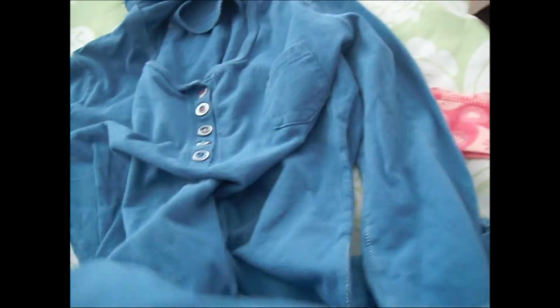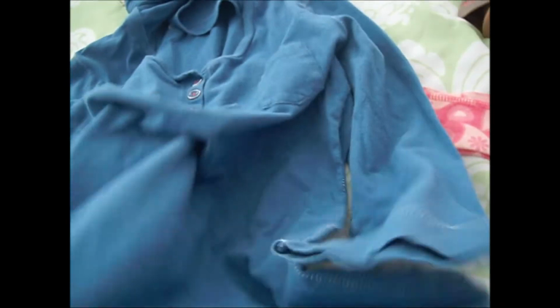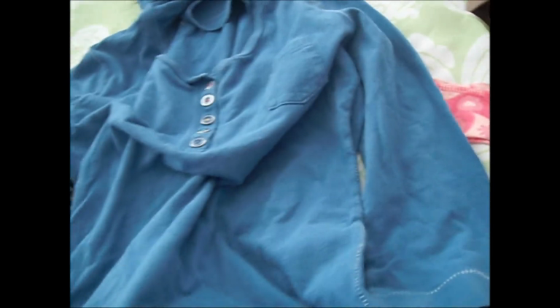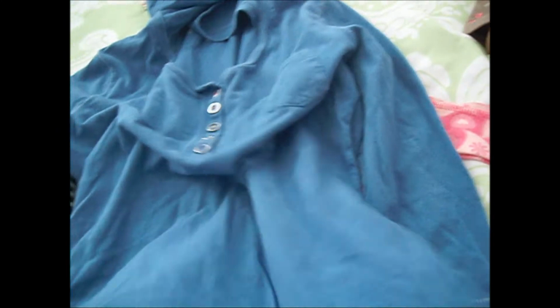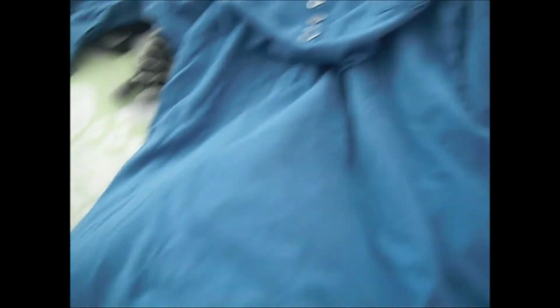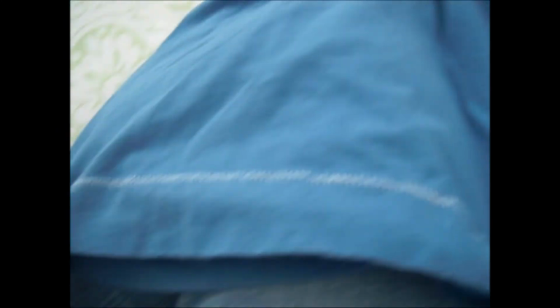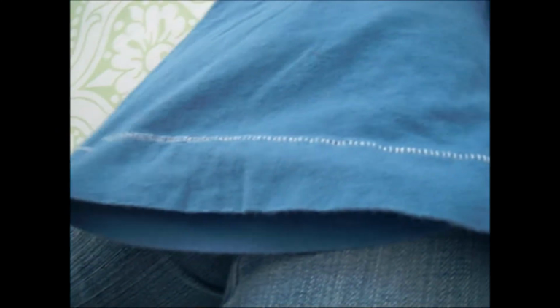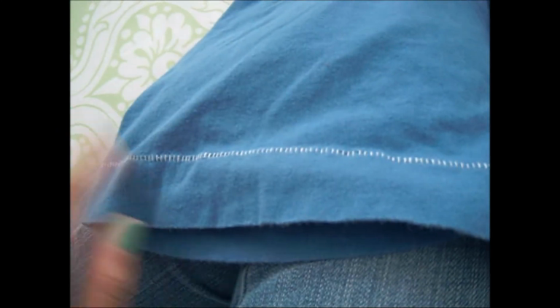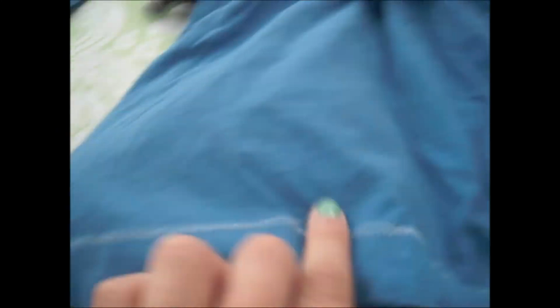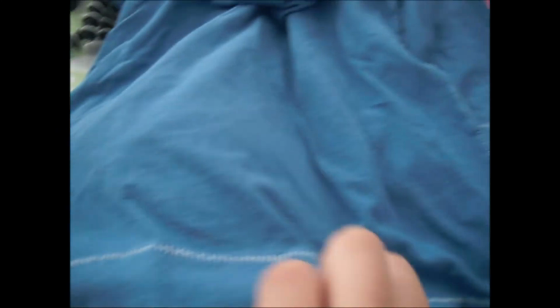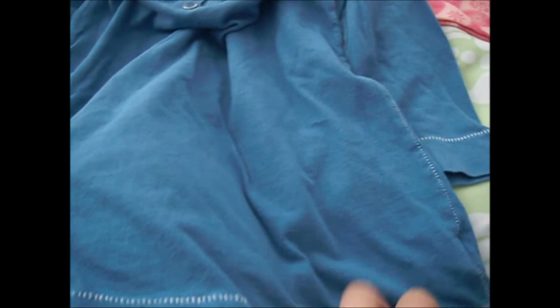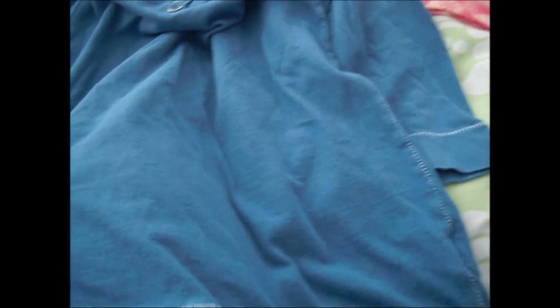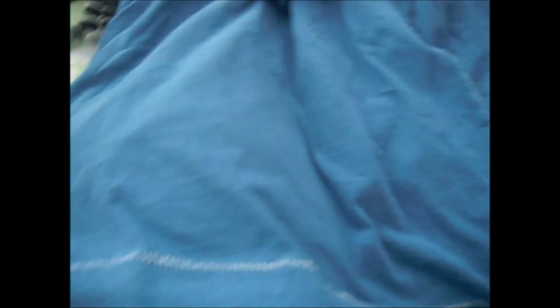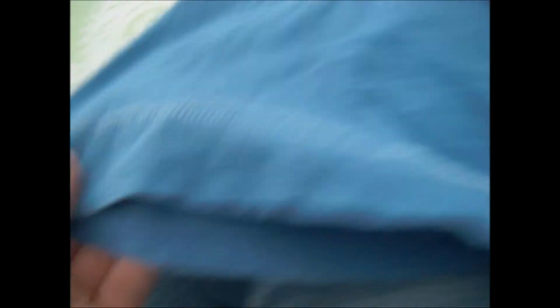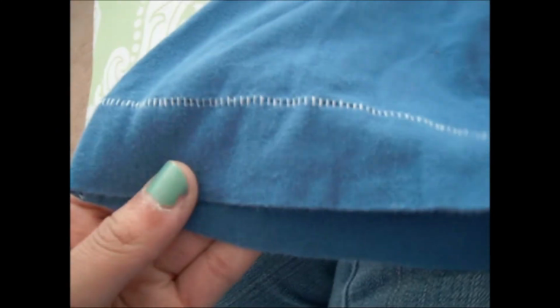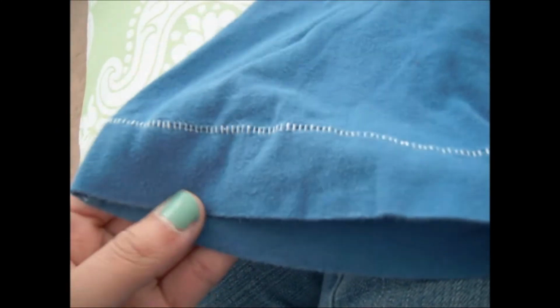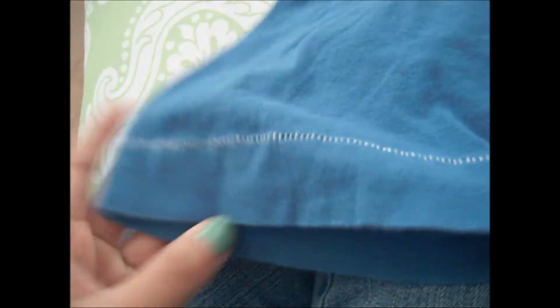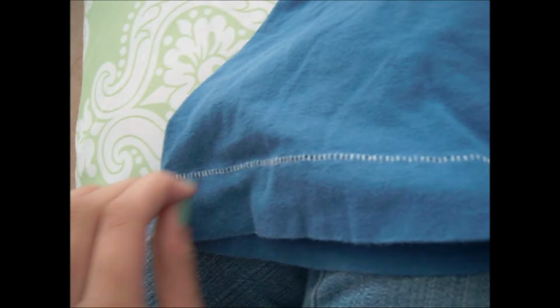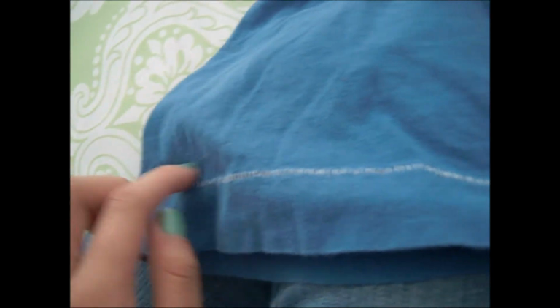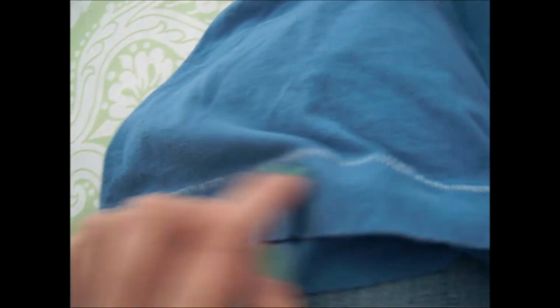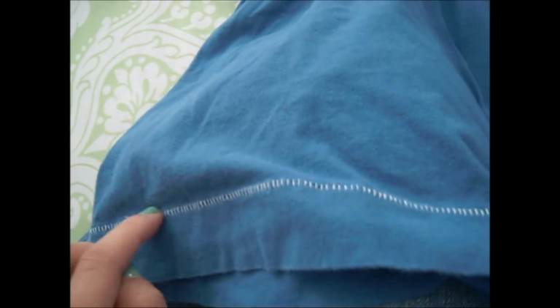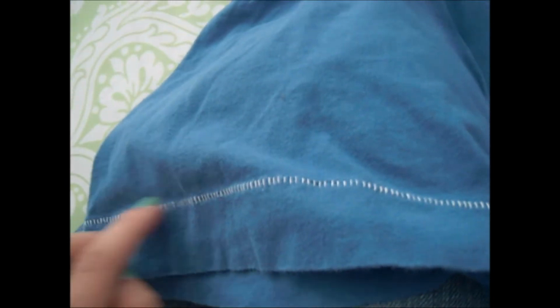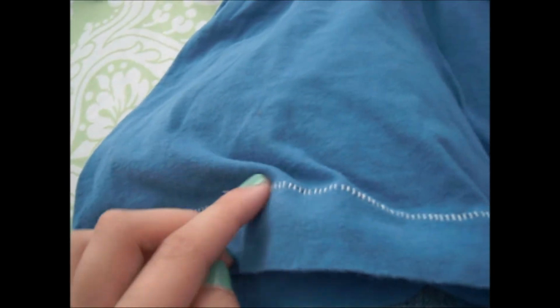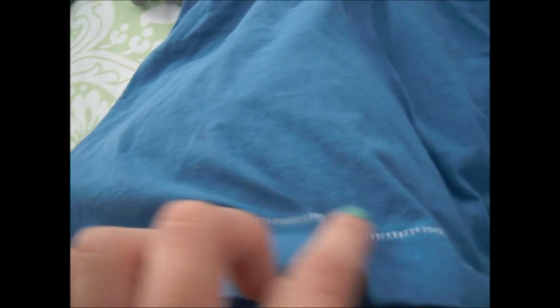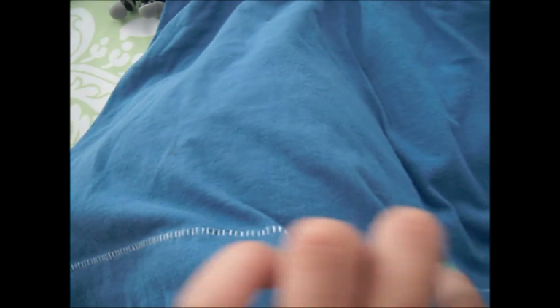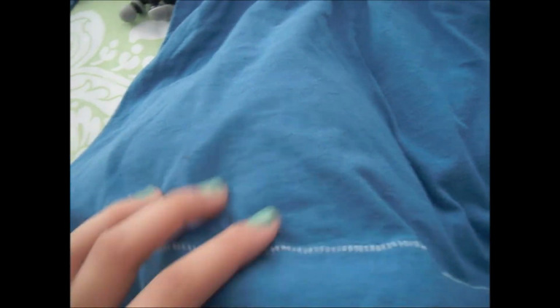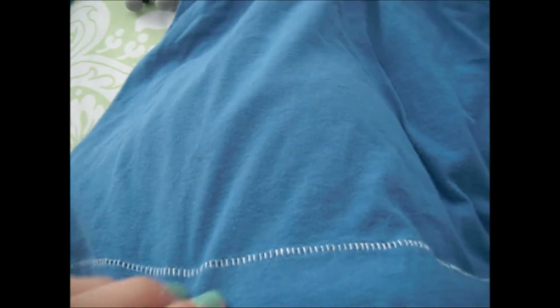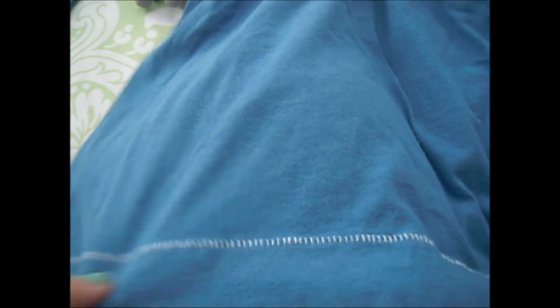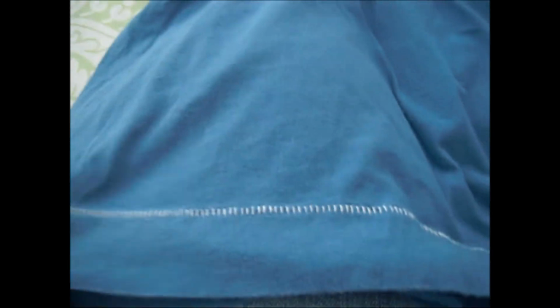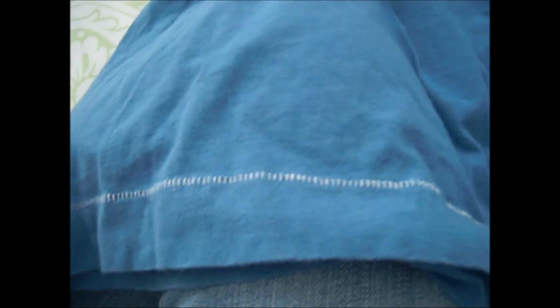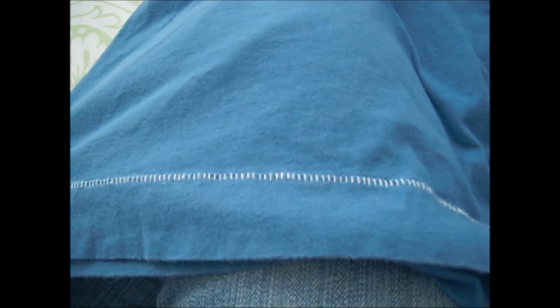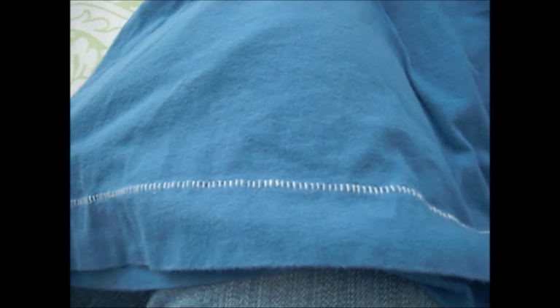So basically you're just going to cut off the bottom, however big you want your scarf to be. This is a good size for me, so I'm just going to cut along the white trim here. And then I will see you guys from there.